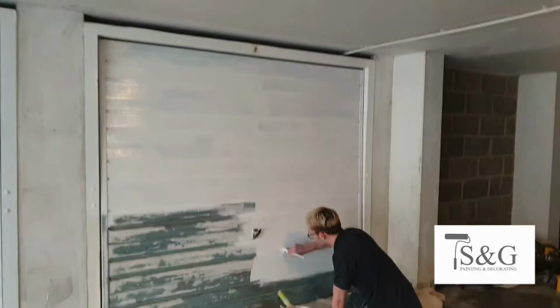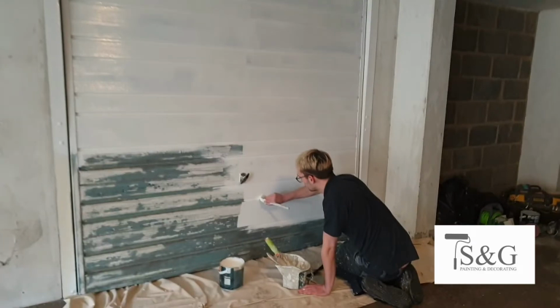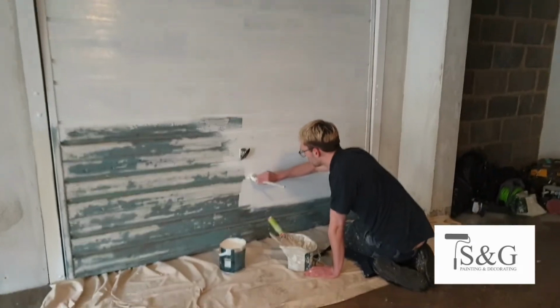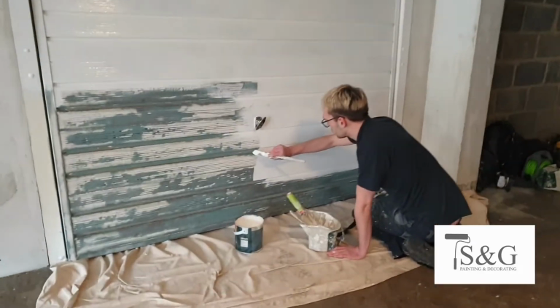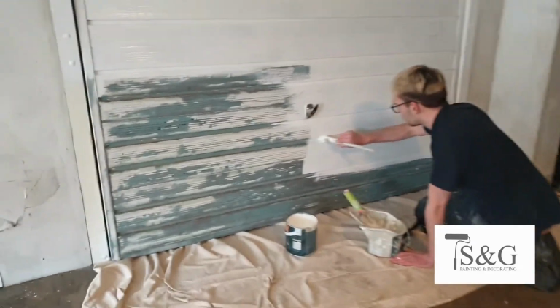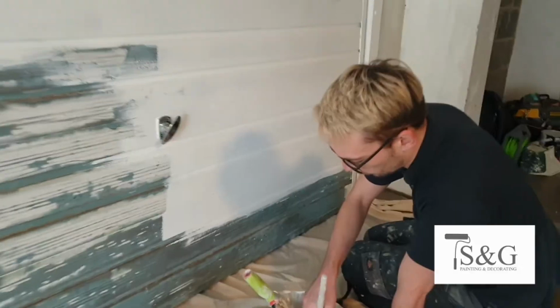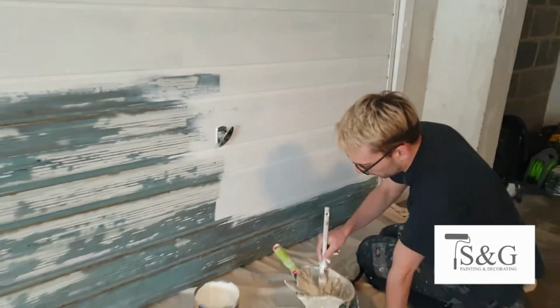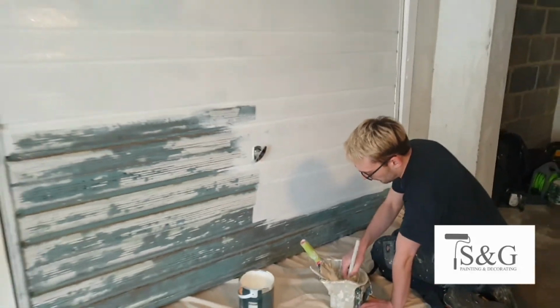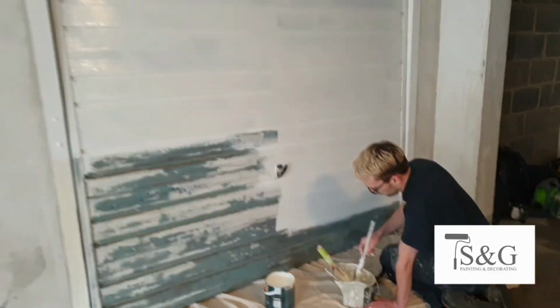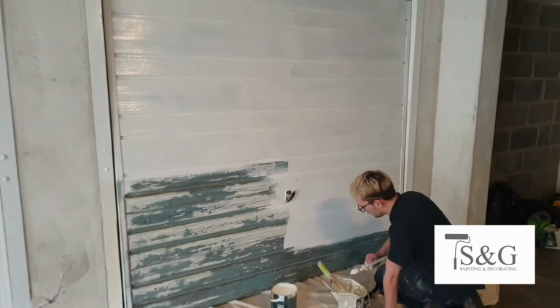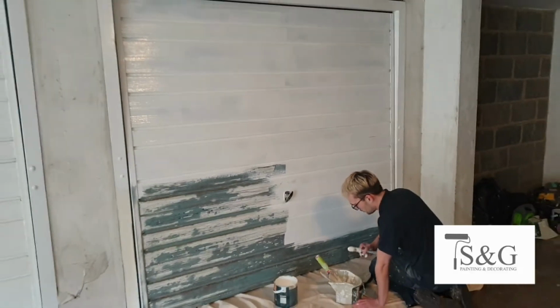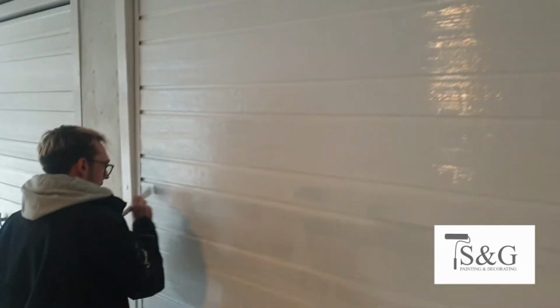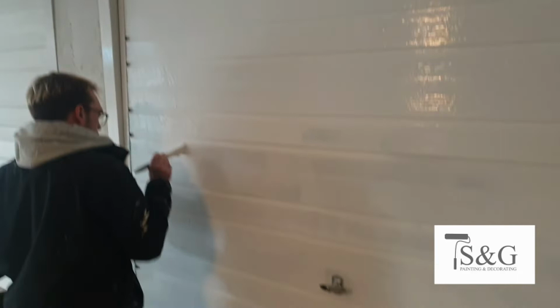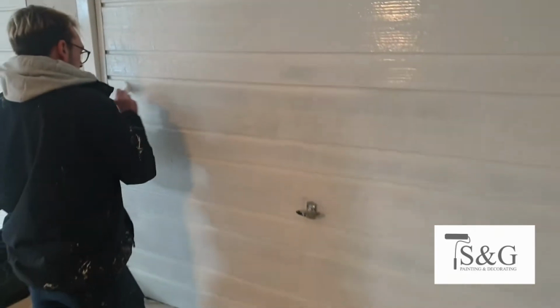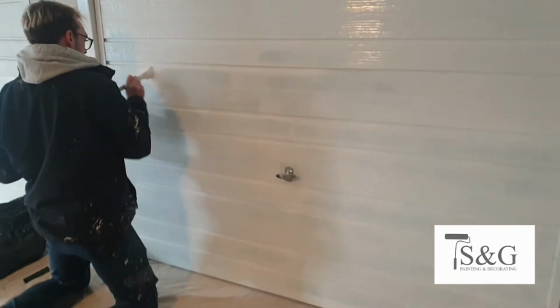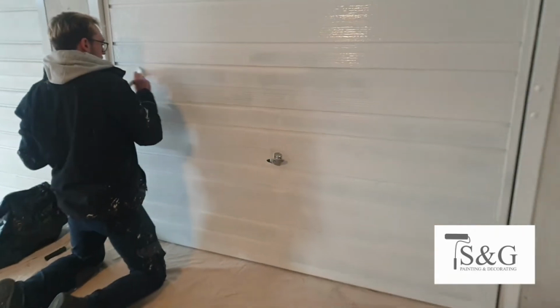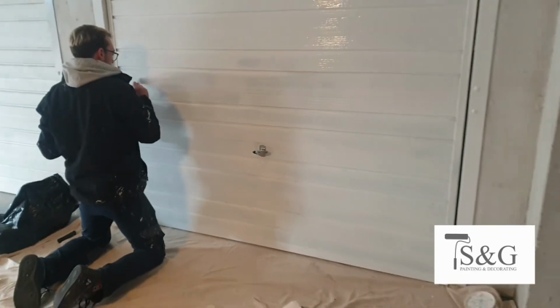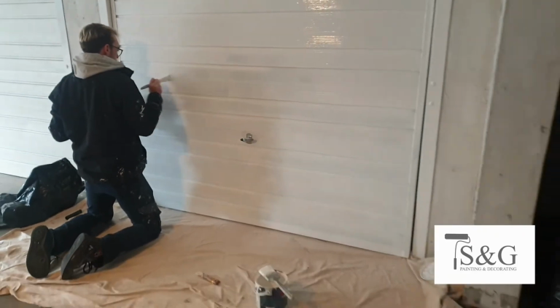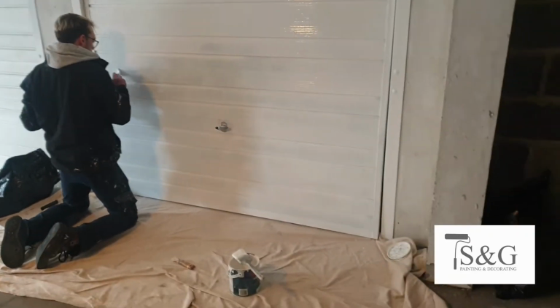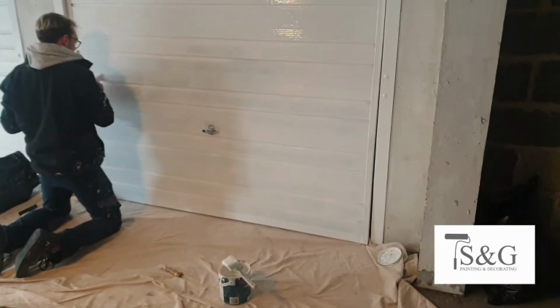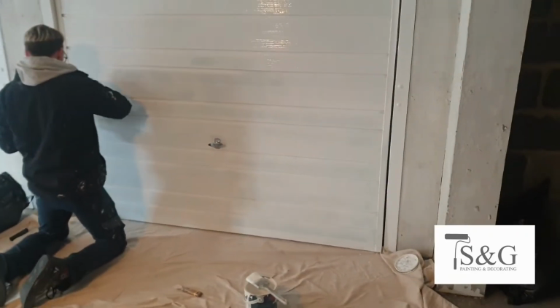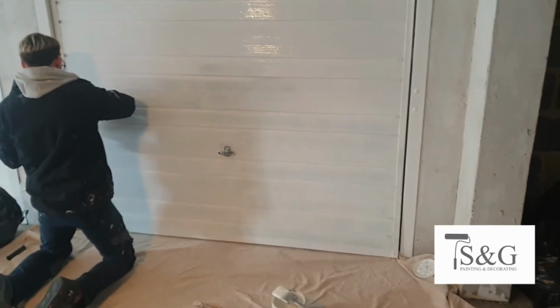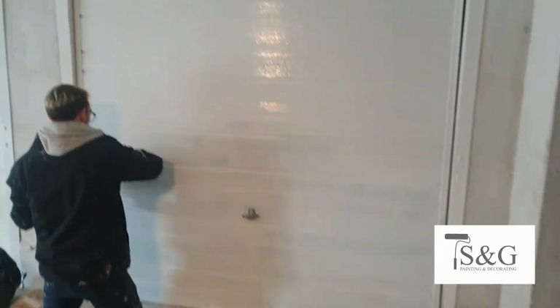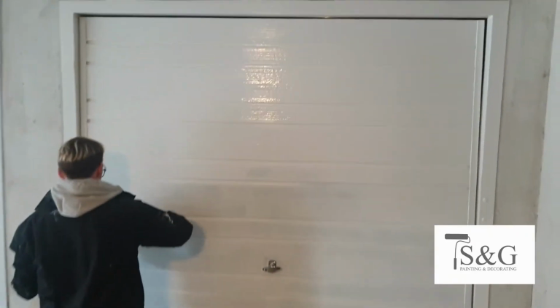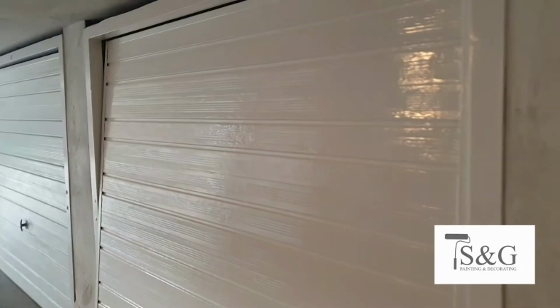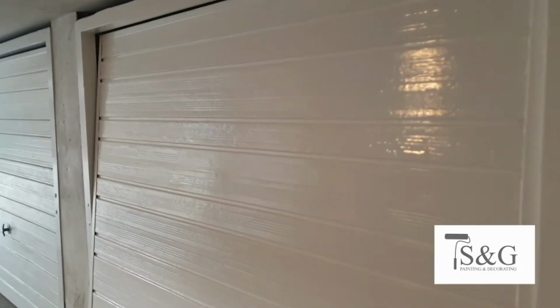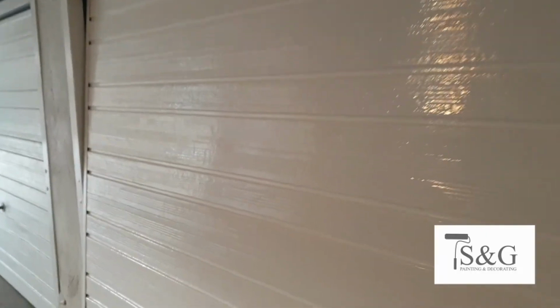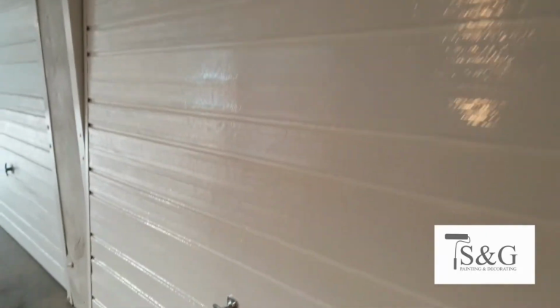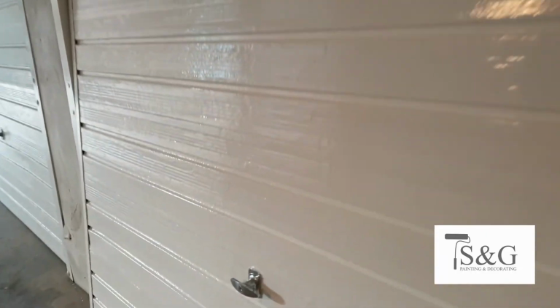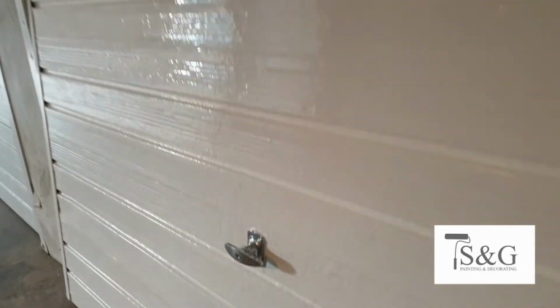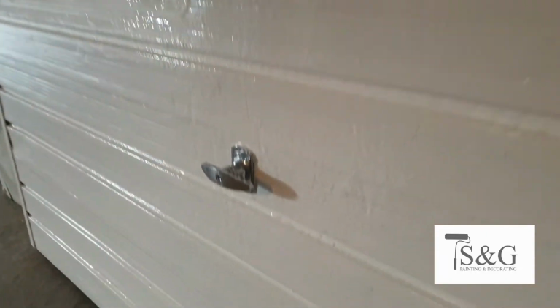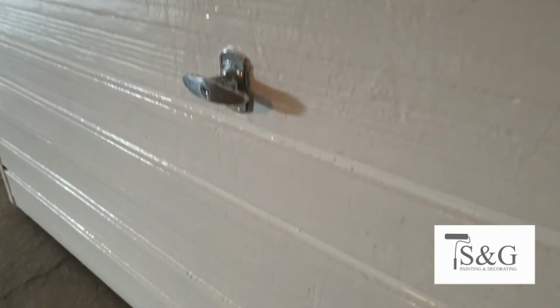First of all, what we did was scrape back all the paint we could get off of there. This door was in pretty bad condition, so we really scraped that back and then sanded it. We used a 120 grit and then followed by a 240 to smooth off any of those edges.